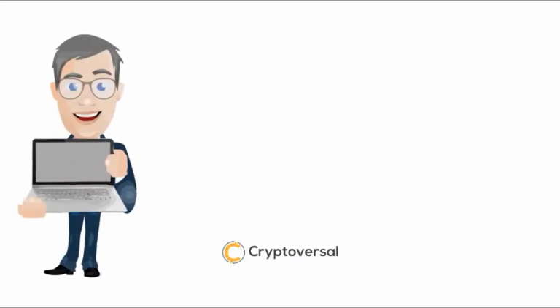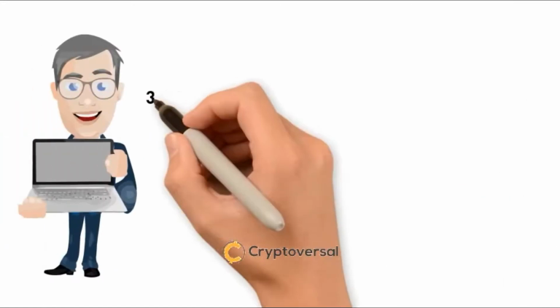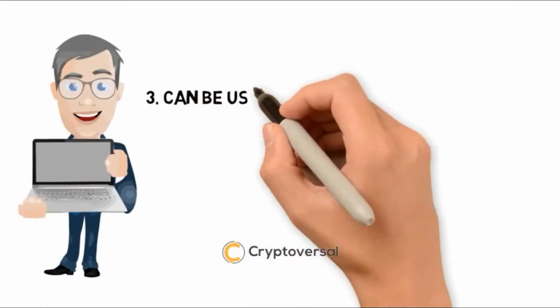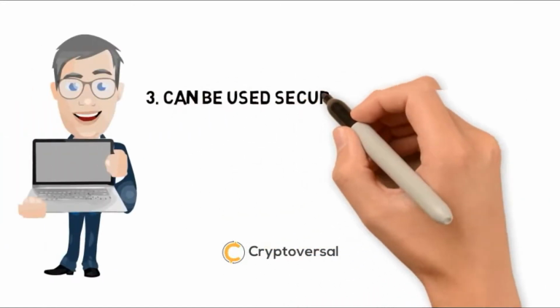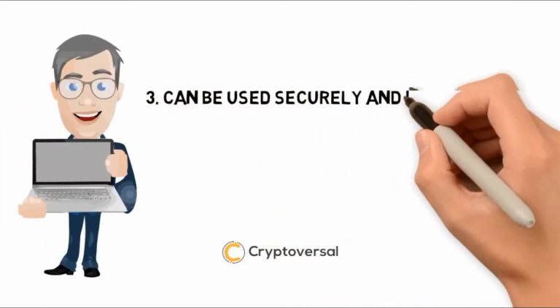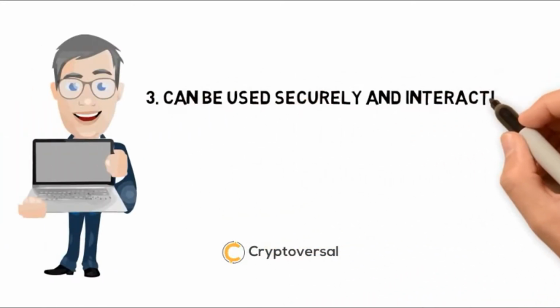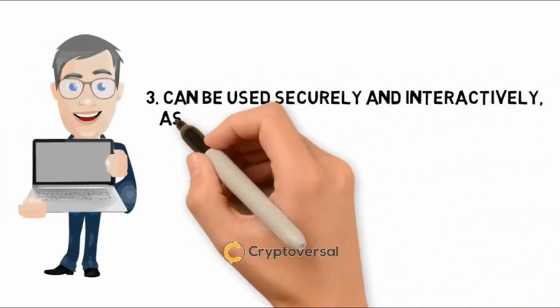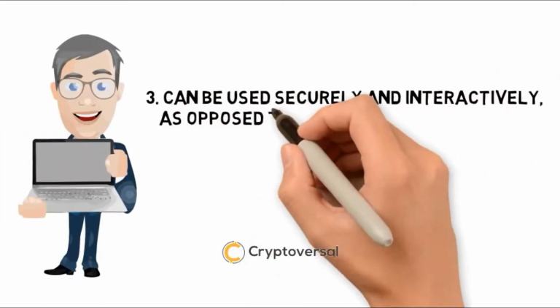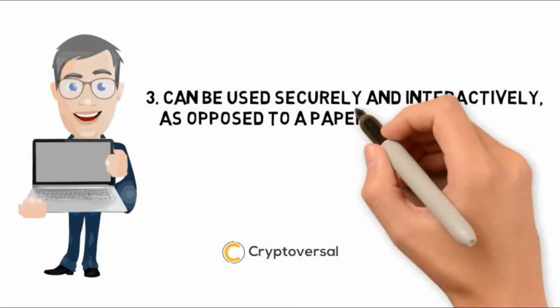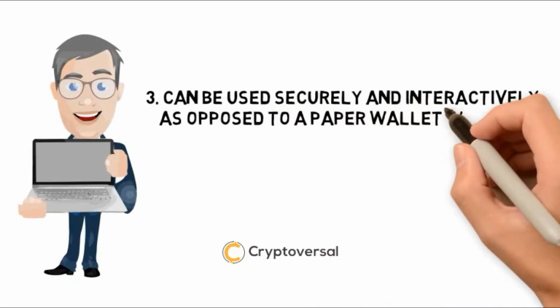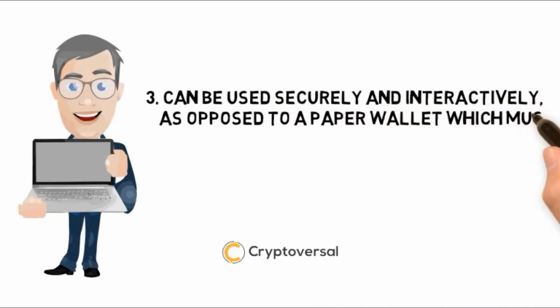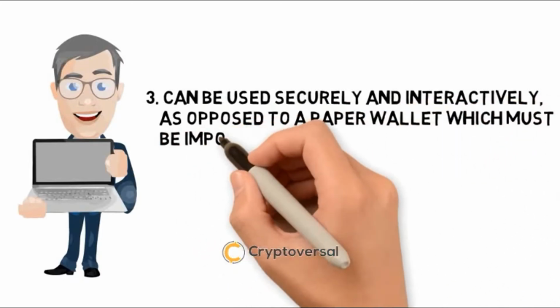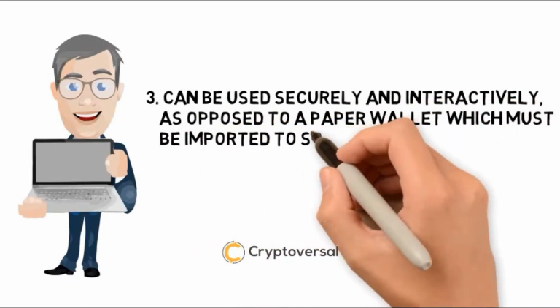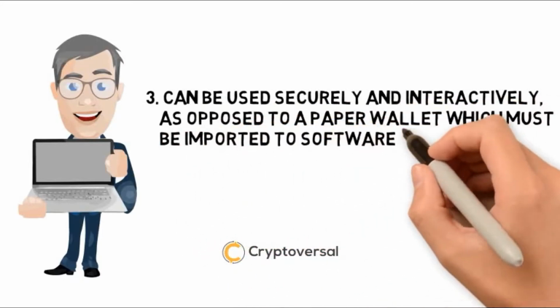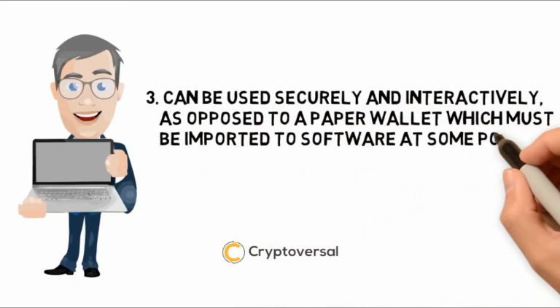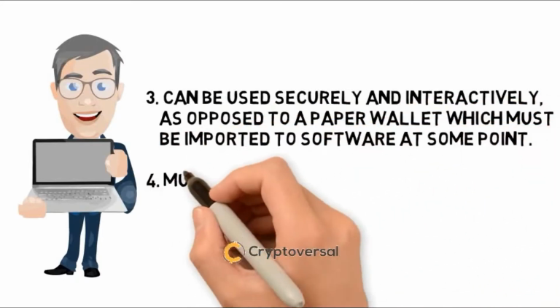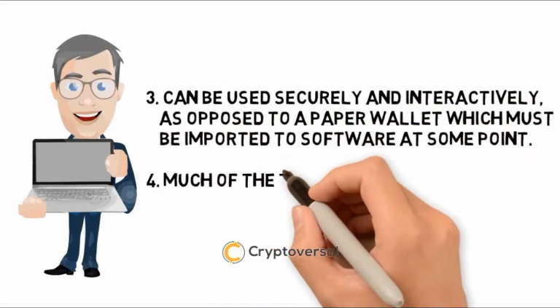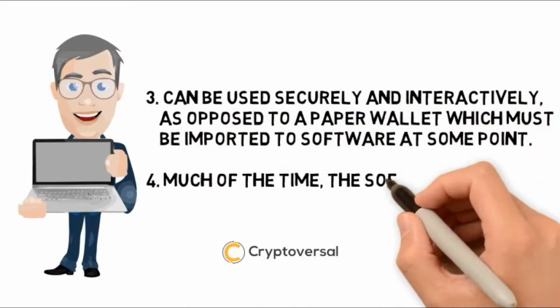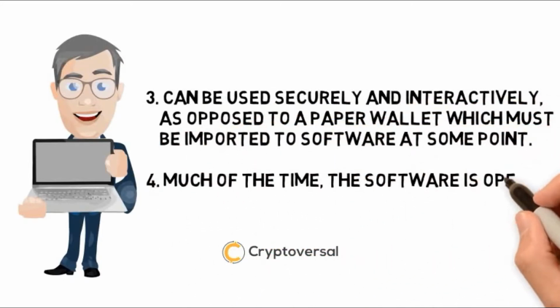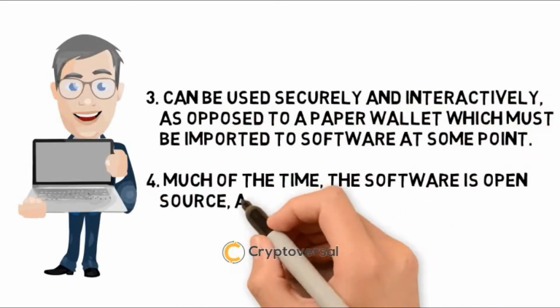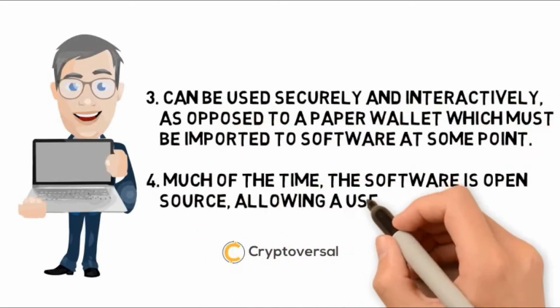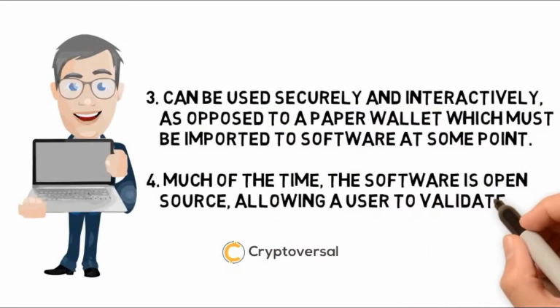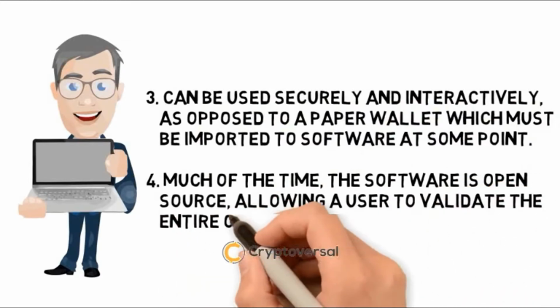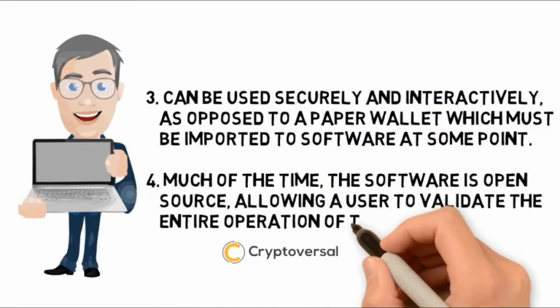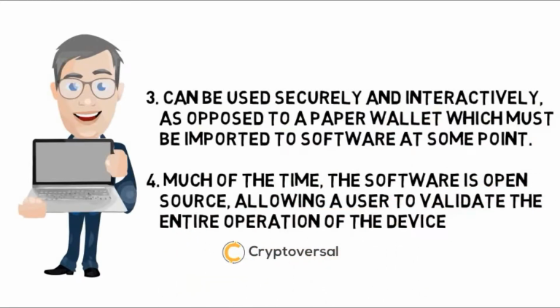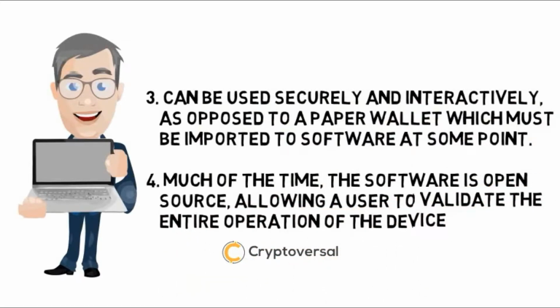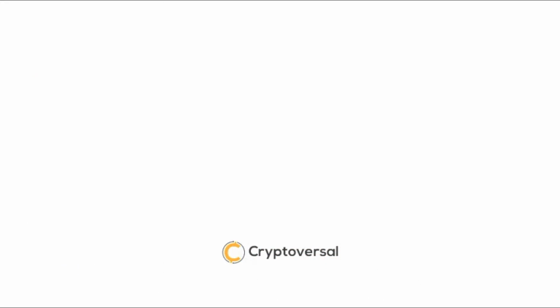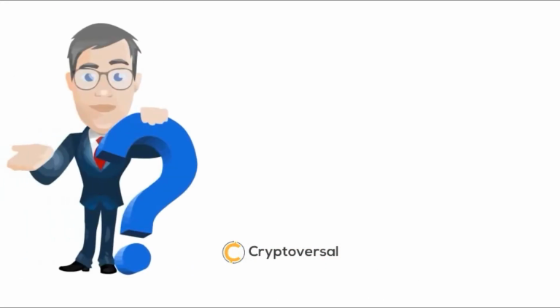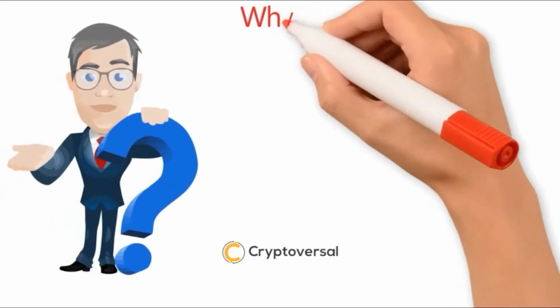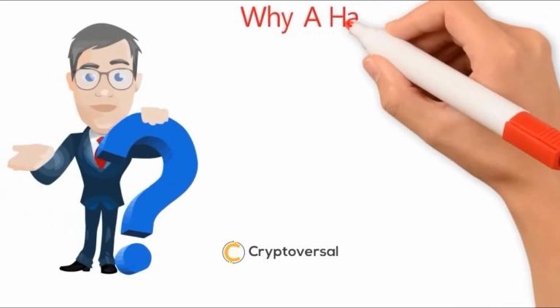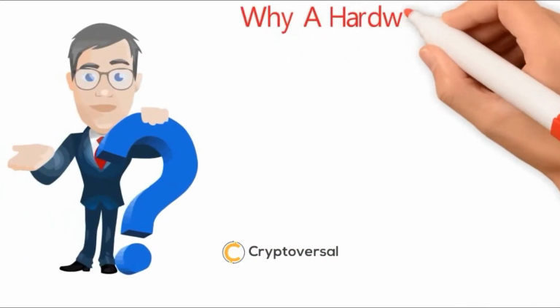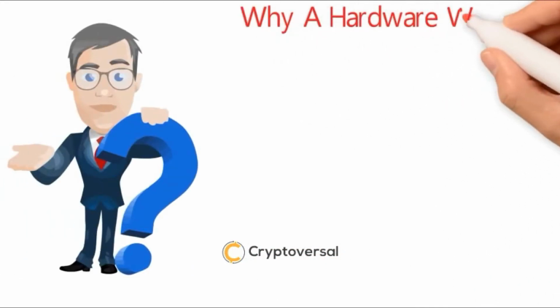3. Can be used securely and interactively, as opposed to a paper wallet which must be imported to software at some point. 4. Much of the time, the software is open source, allowing a user to validate the entire operation of the device.